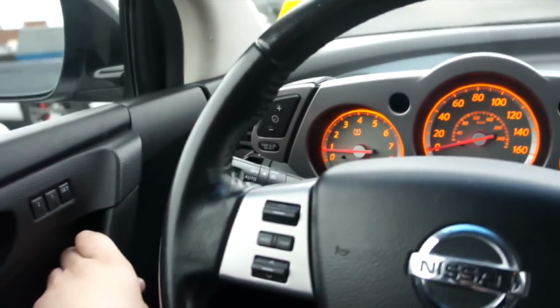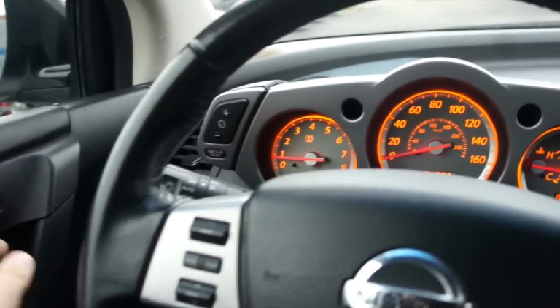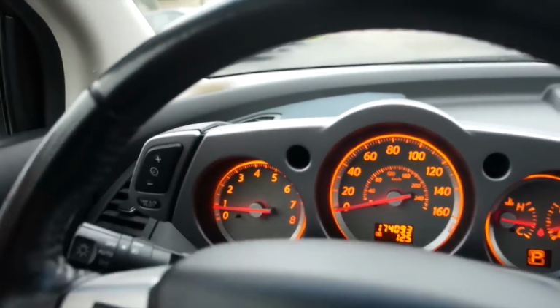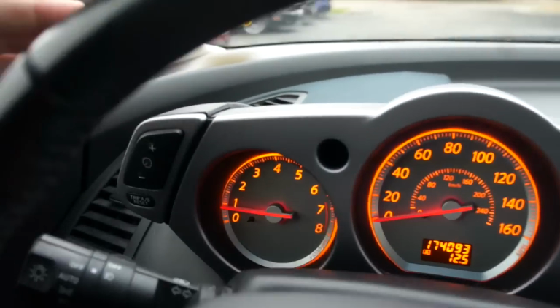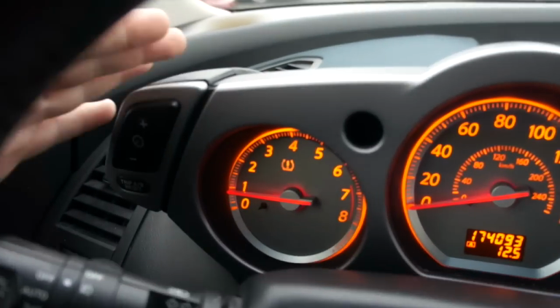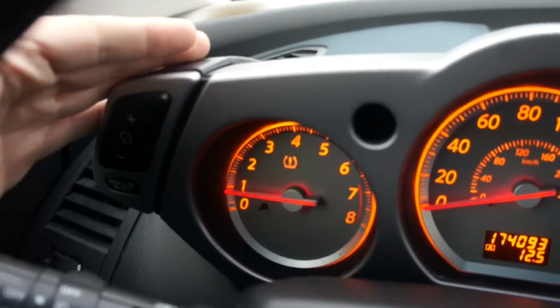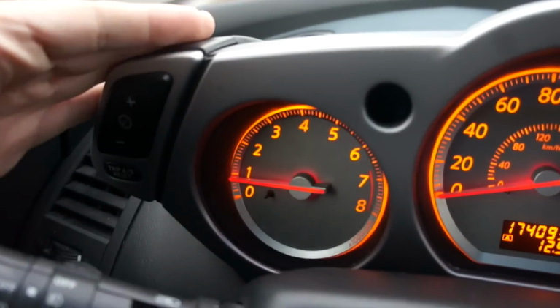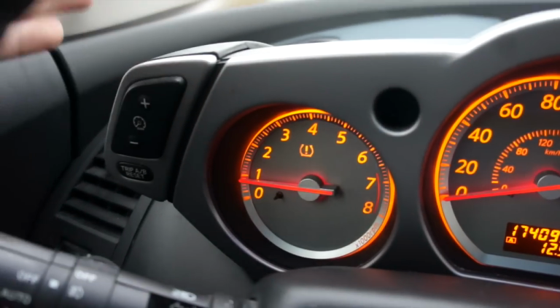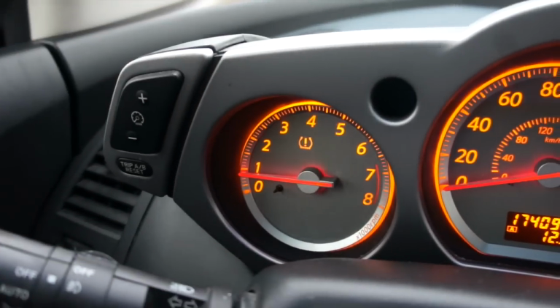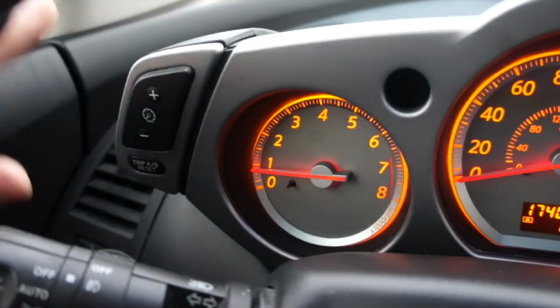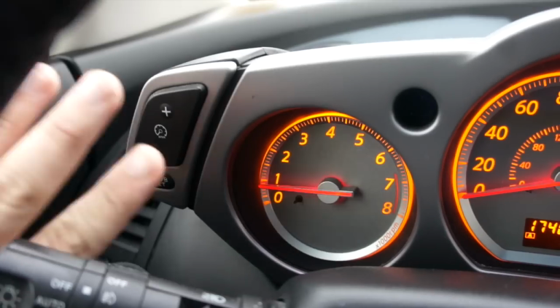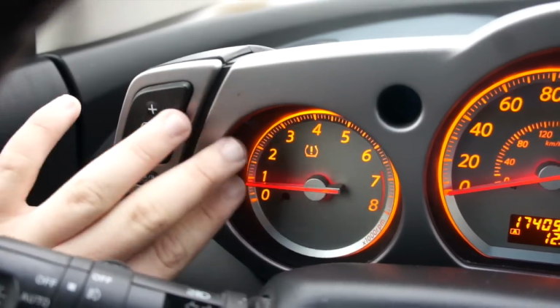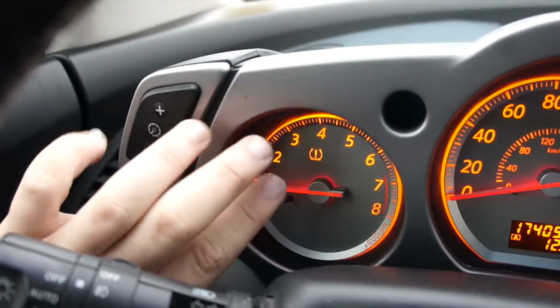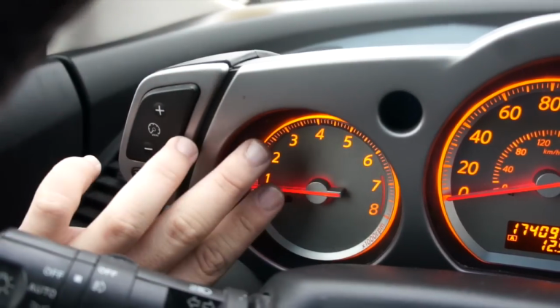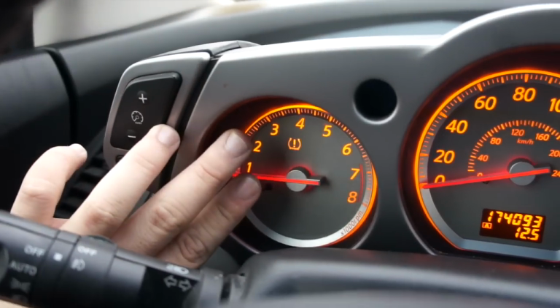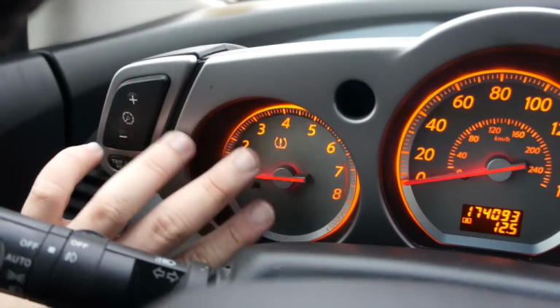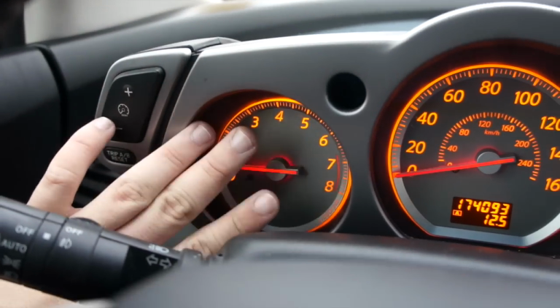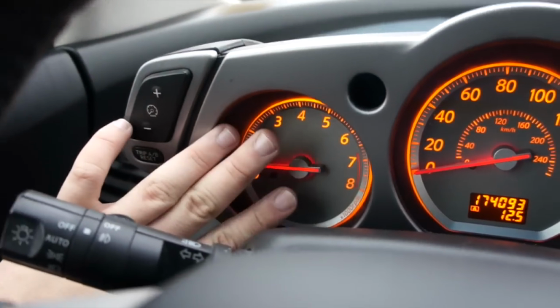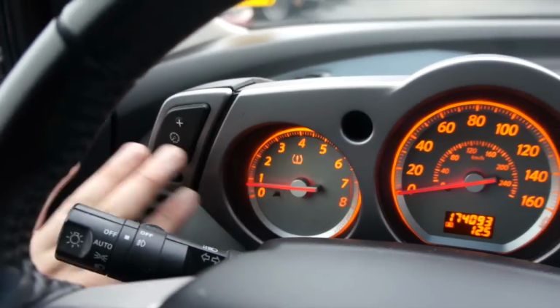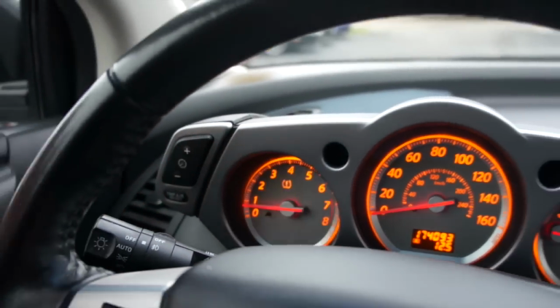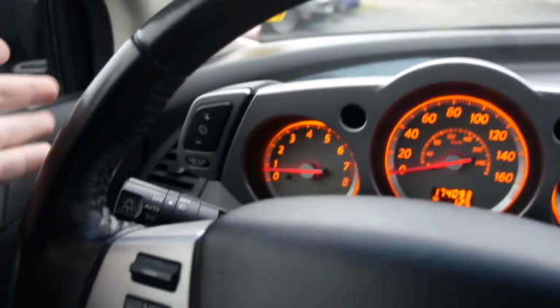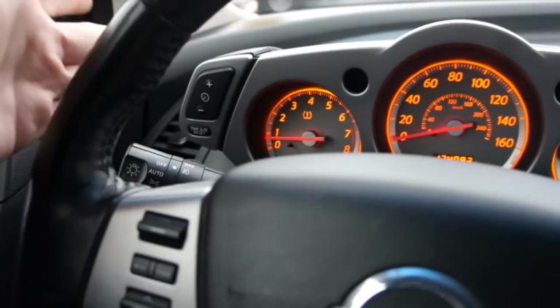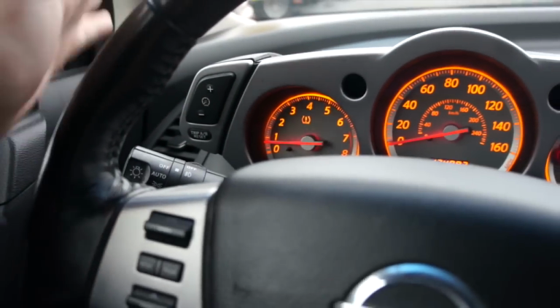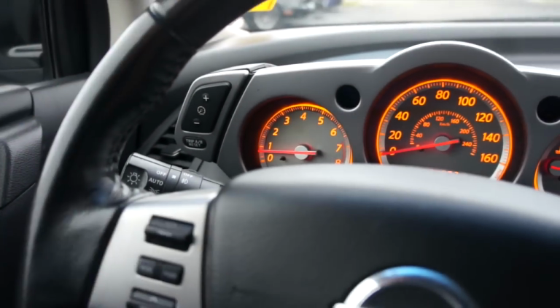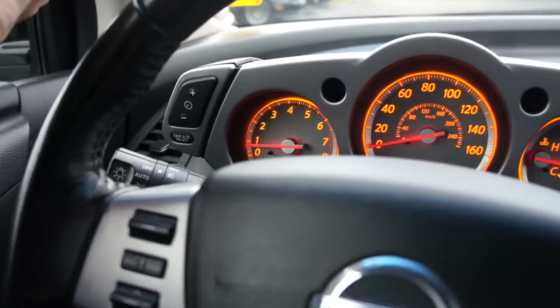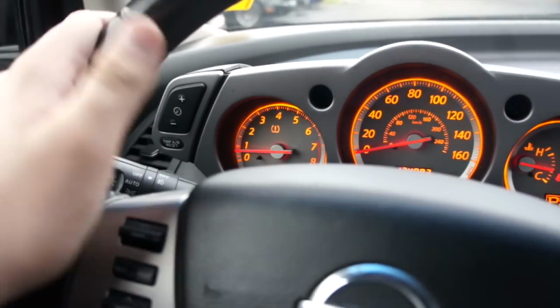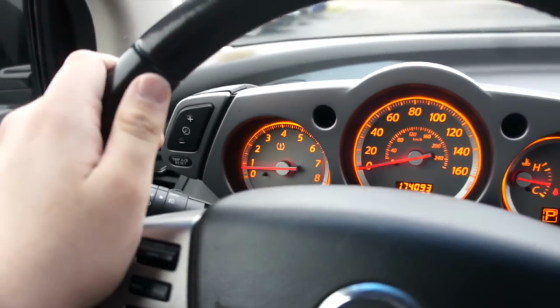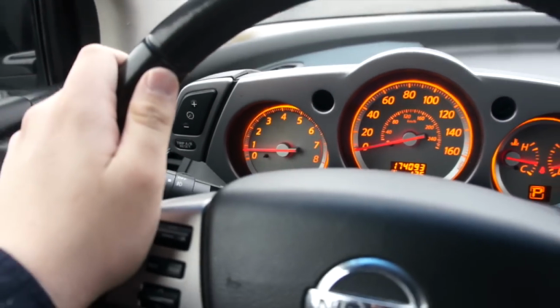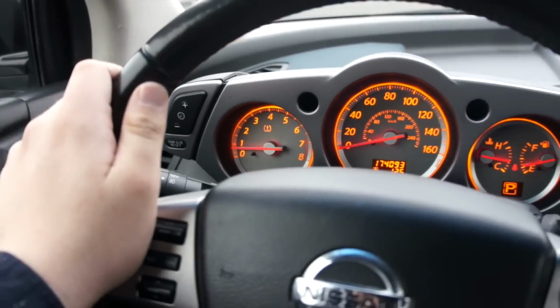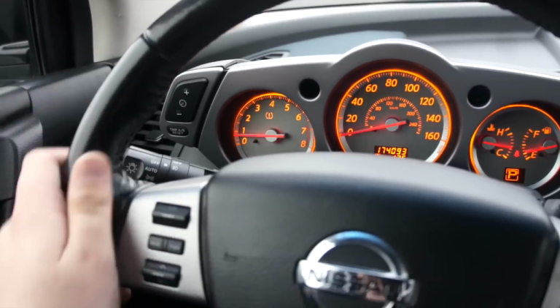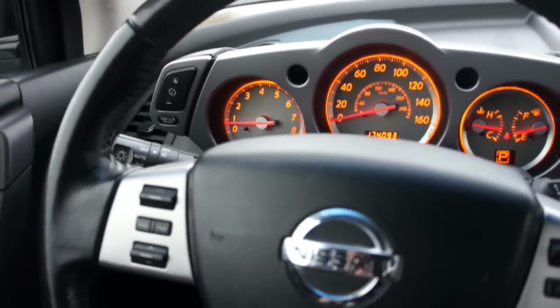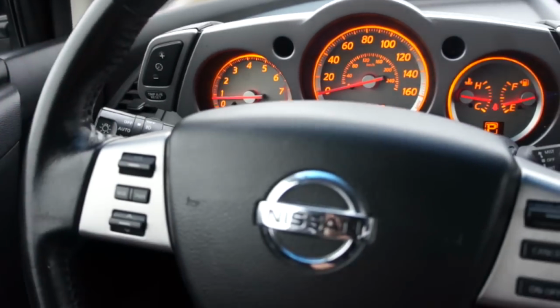Now that light you see blinking just came on this morning when I got in it. That's just the tire pressure monitoring light — it just needs air in the tires. There really is nothing wrong with this vehicle.